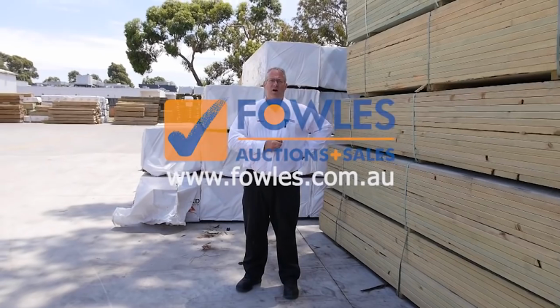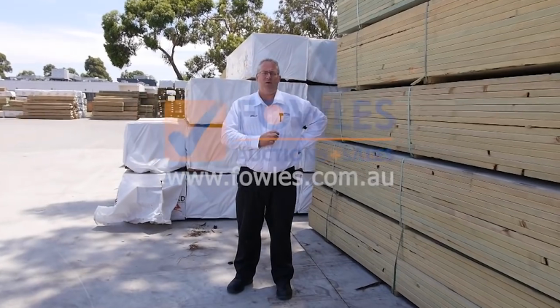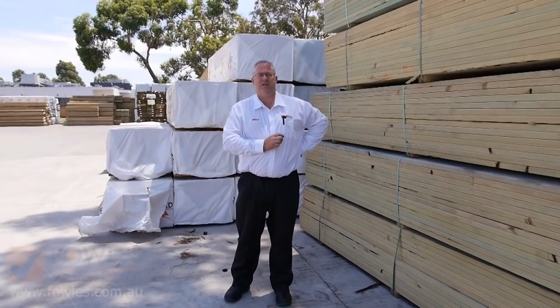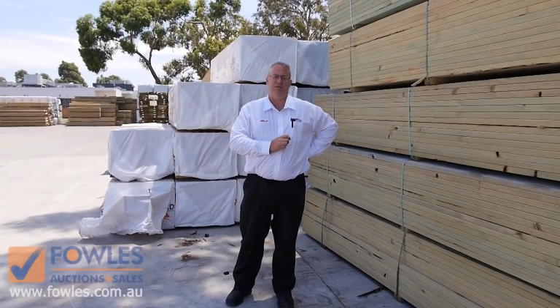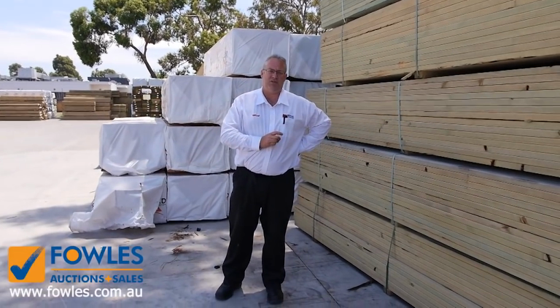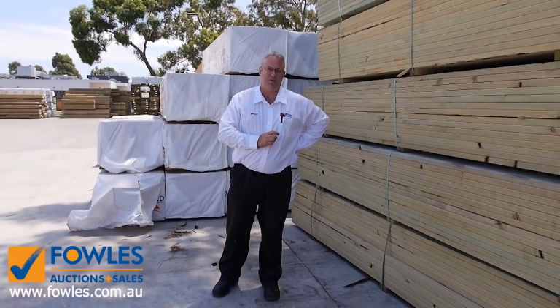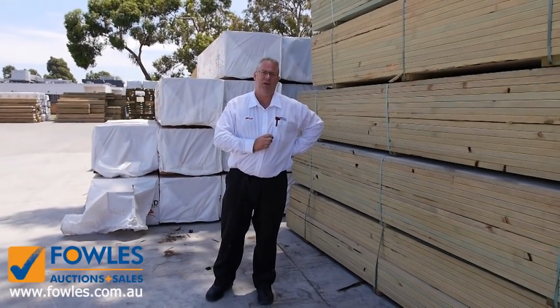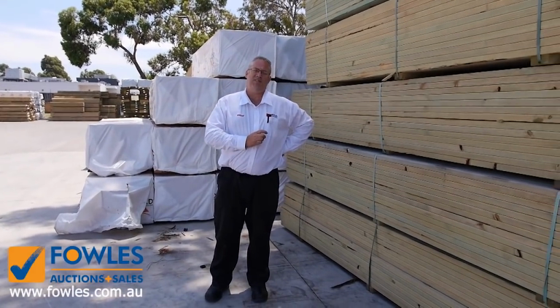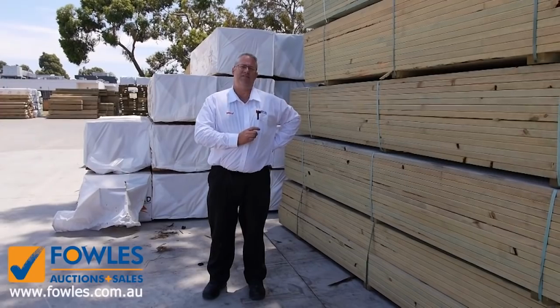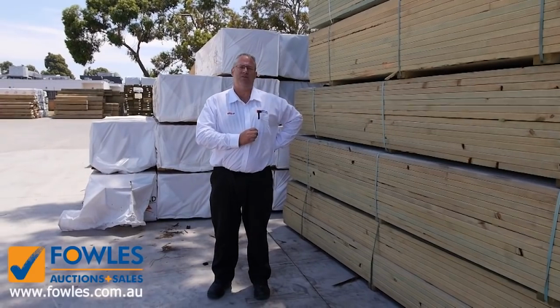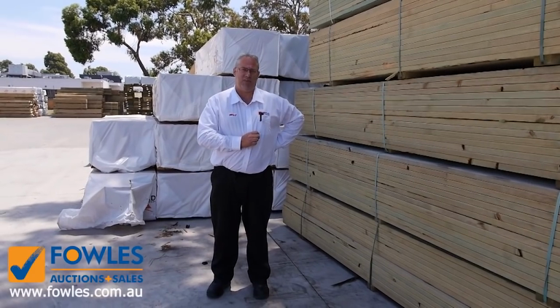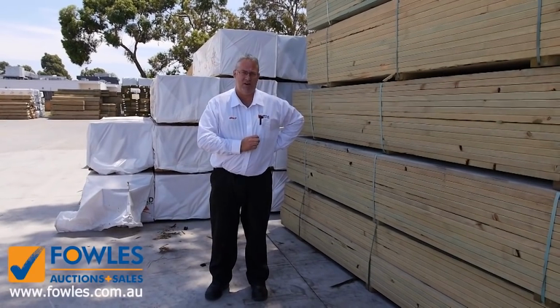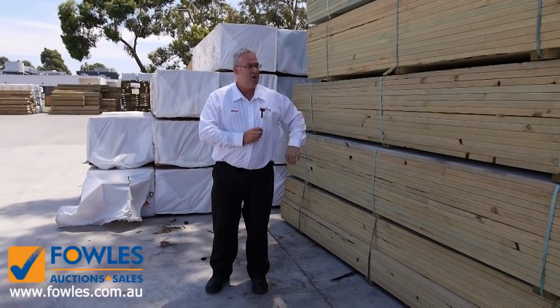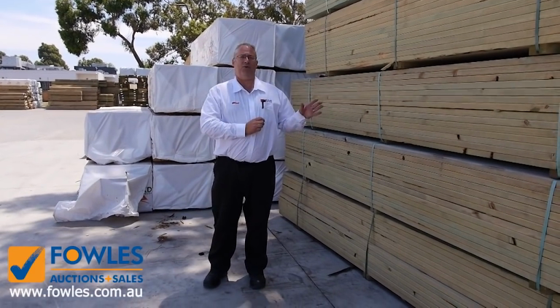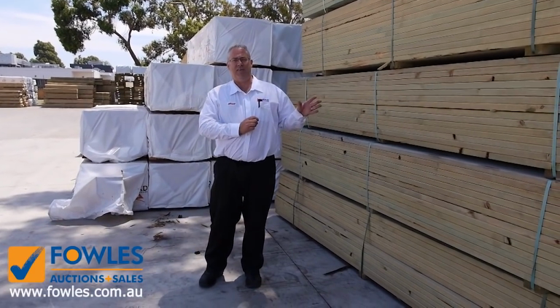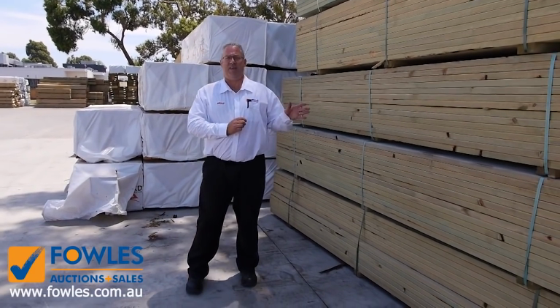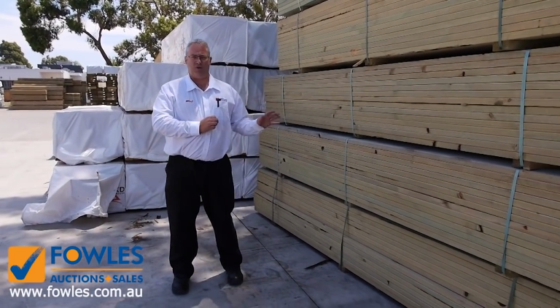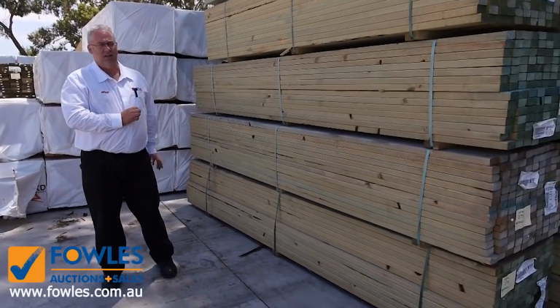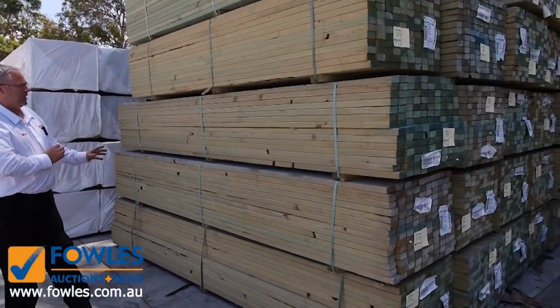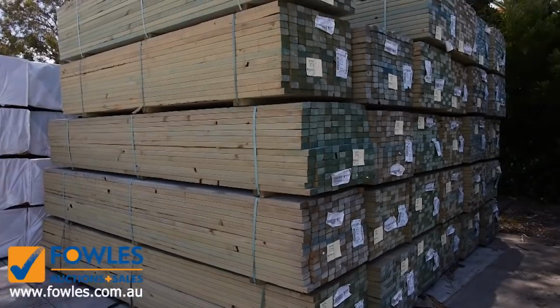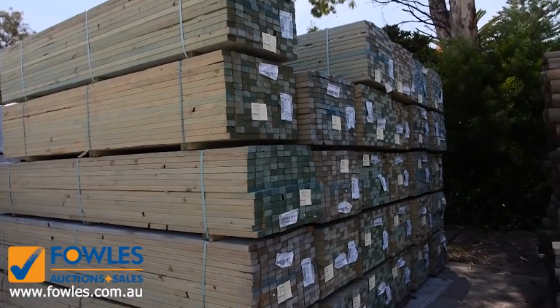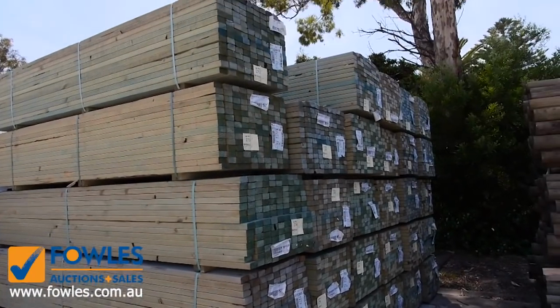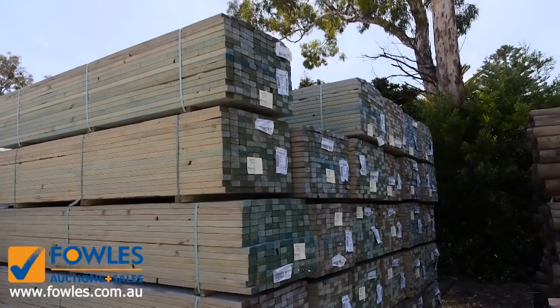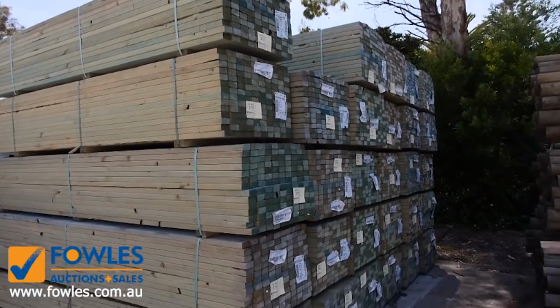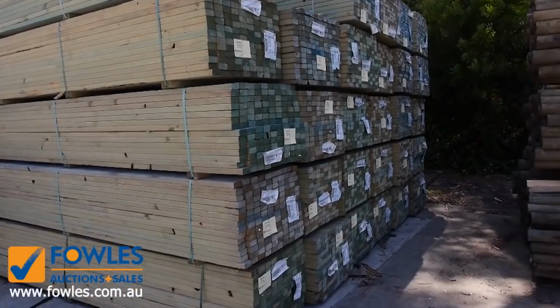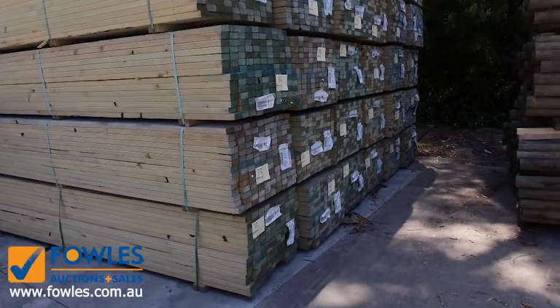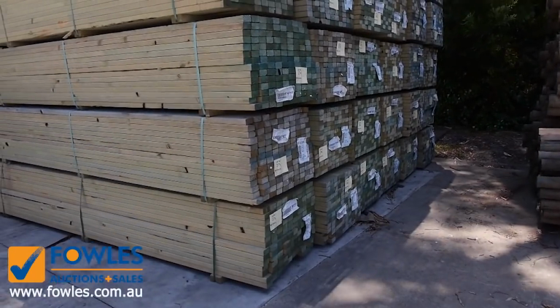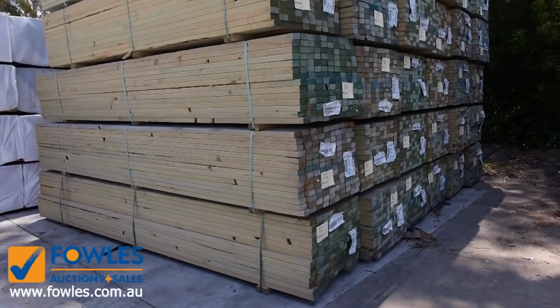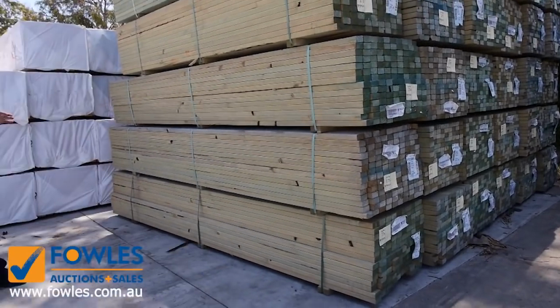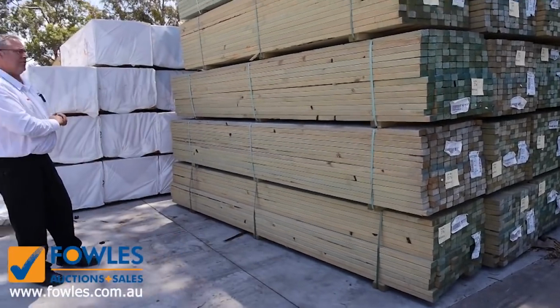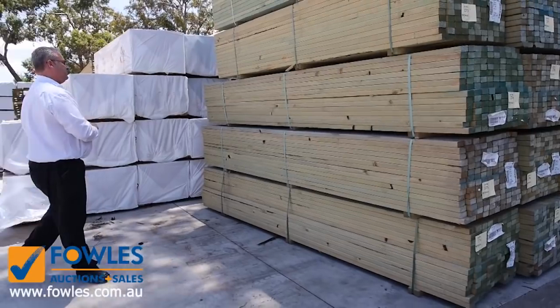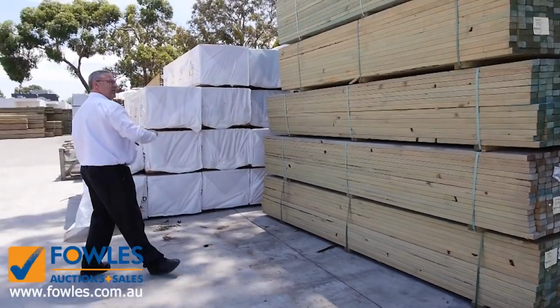Hi there and welcome to the Timber and Building Supplies Auctions Preview for Wednesday the 7th of January 2019. First one for the year - we've had a heap of truckloads of timber coming in over the break, so we've had plenty of new stock arriving and heaps and heaps of stock to kick the year off.